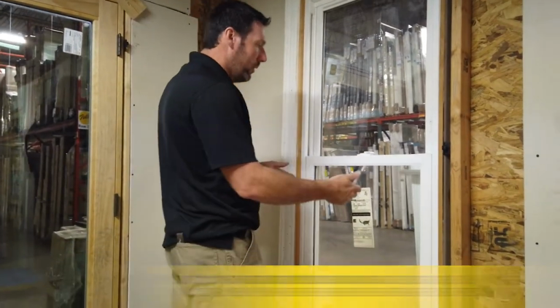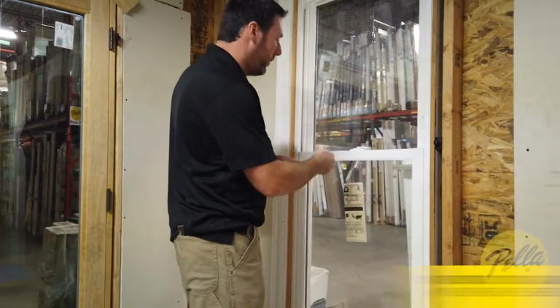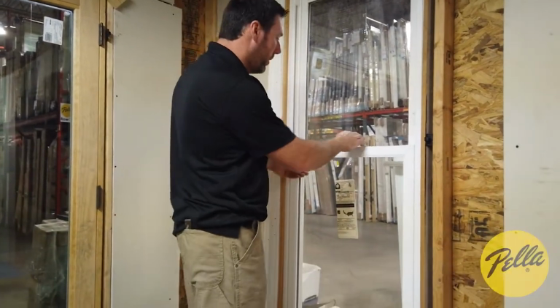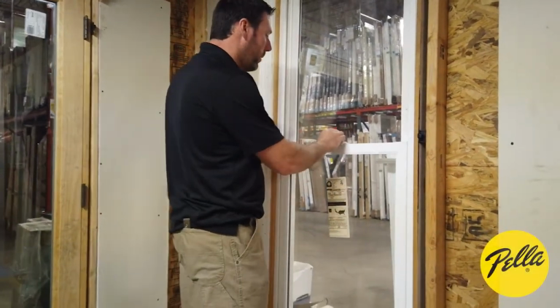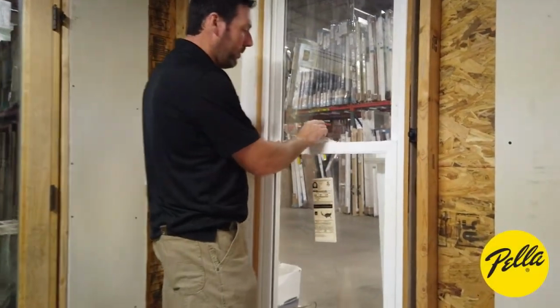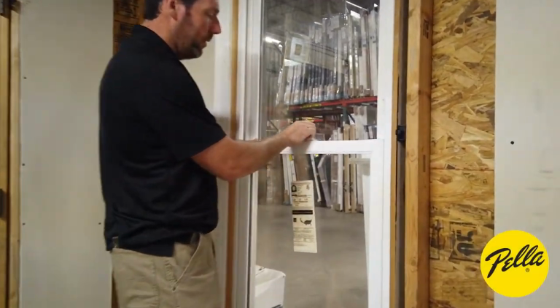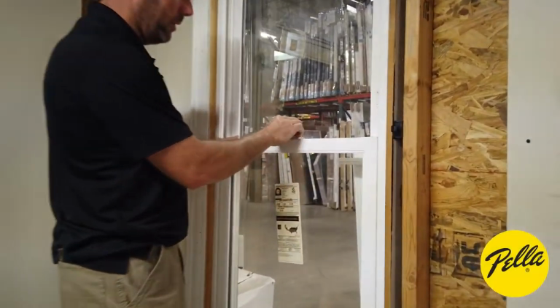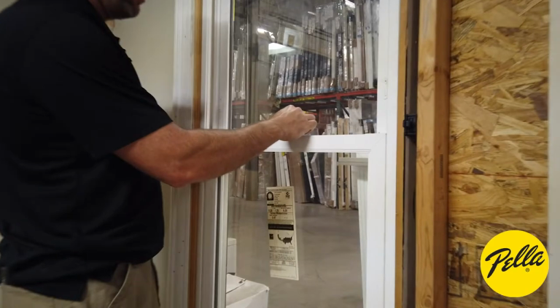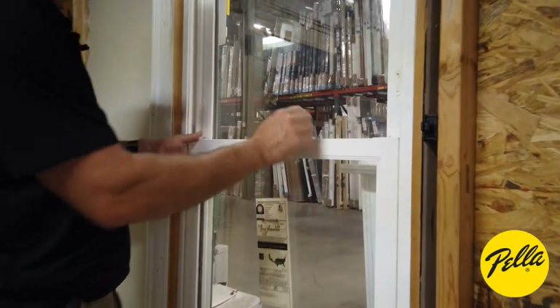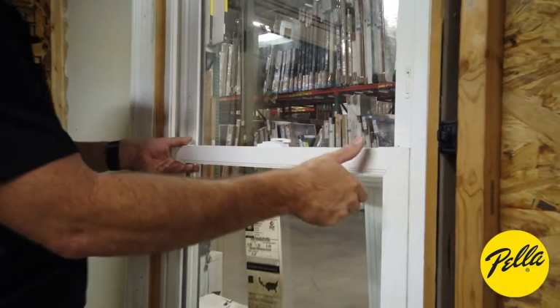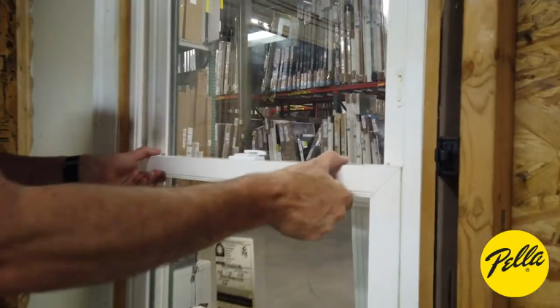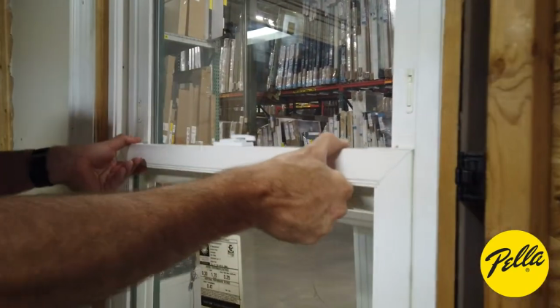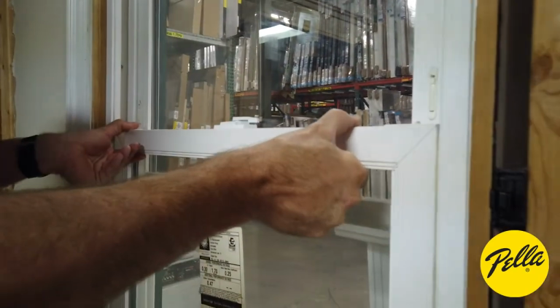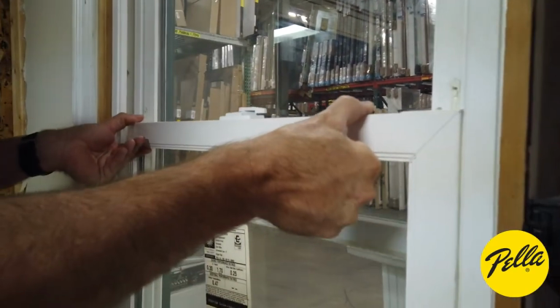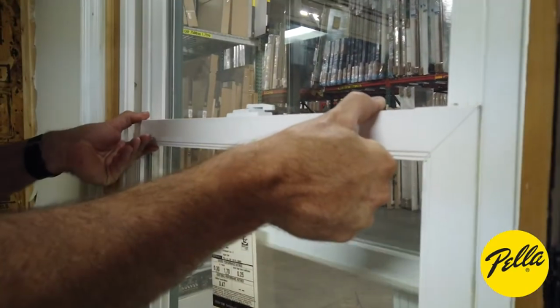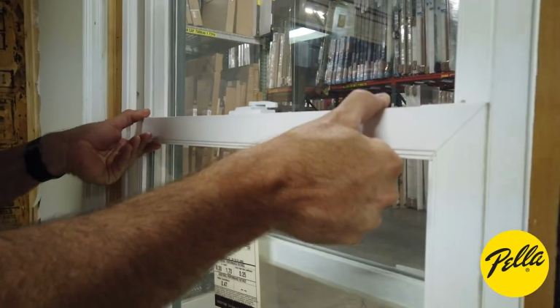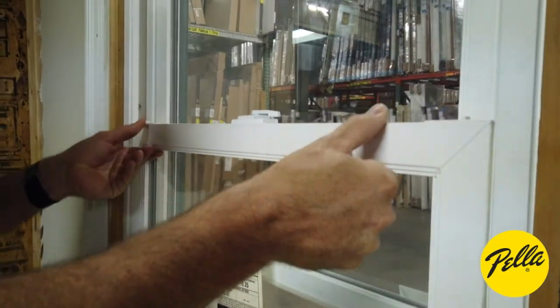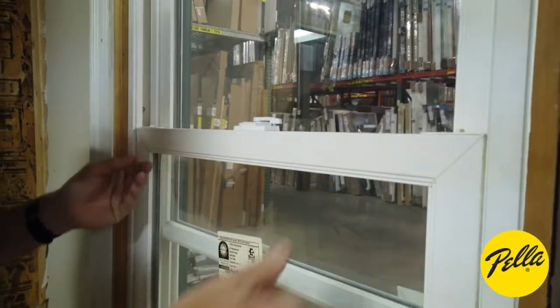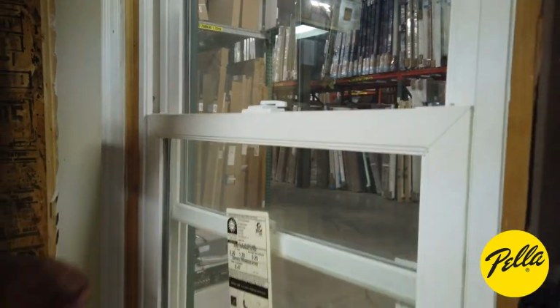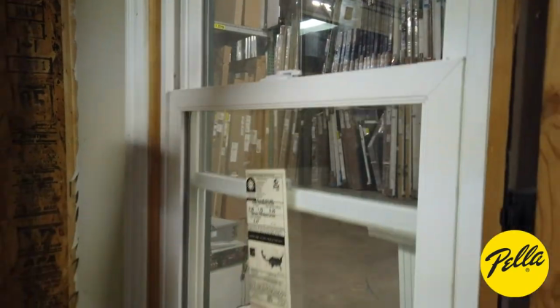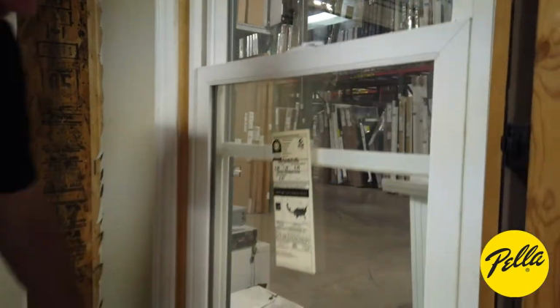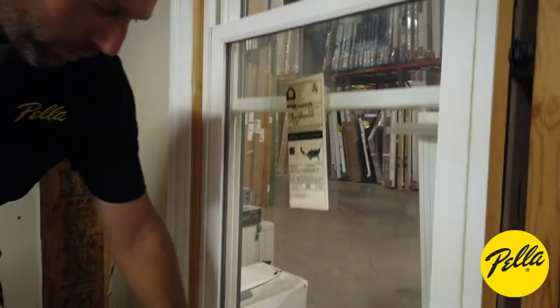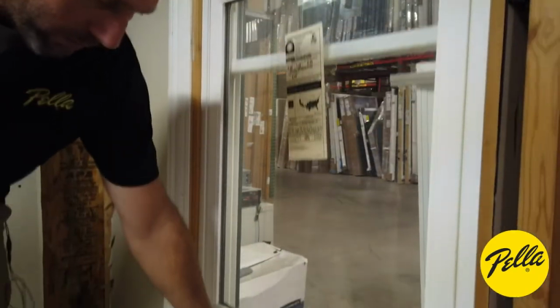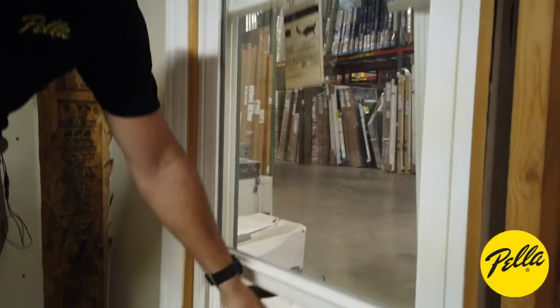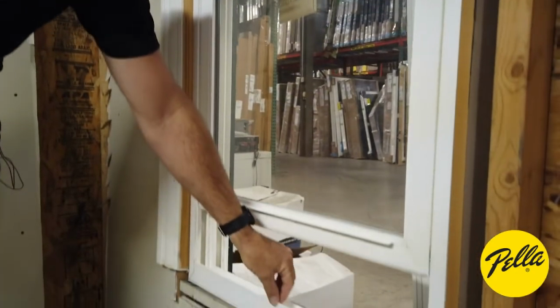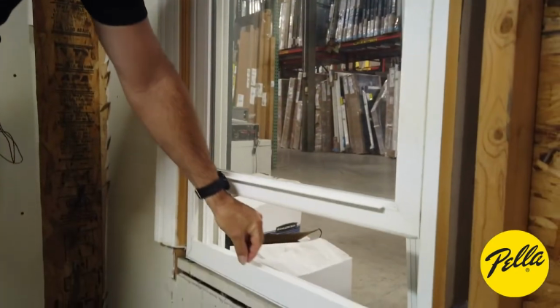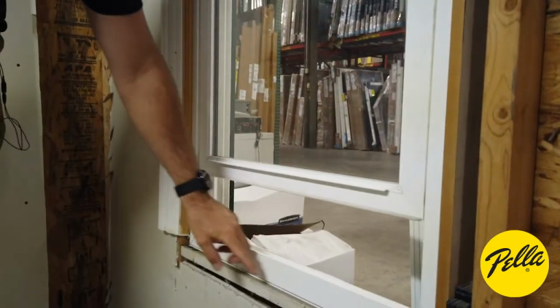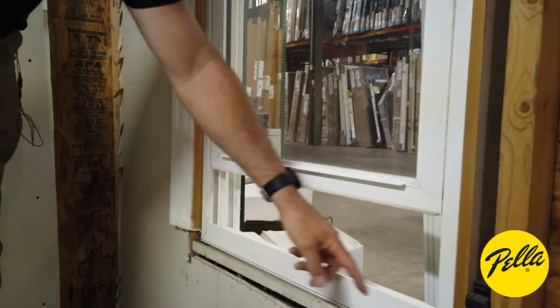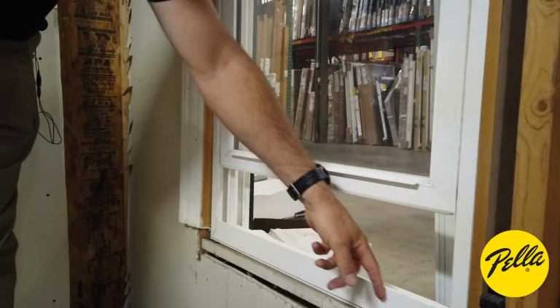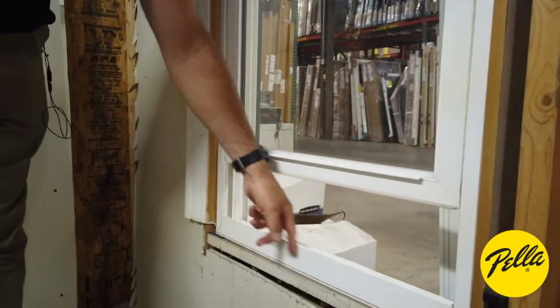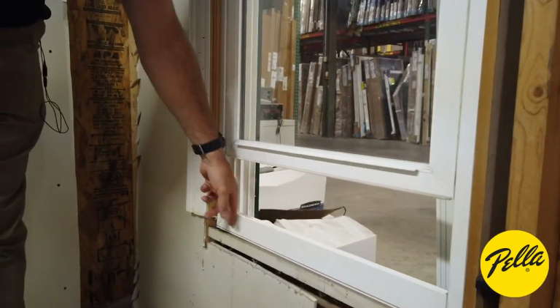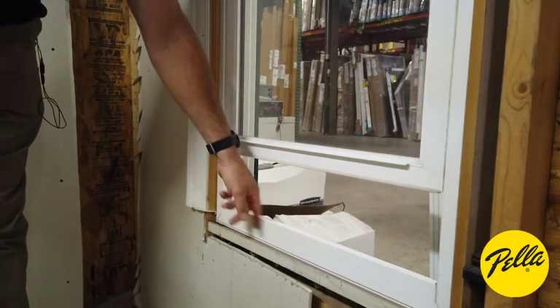The first thing we're going to do is unlock the window. We're going to raise it up just a little bit off the bottom, because we don't want to tilt it in and rip the seal down here off.